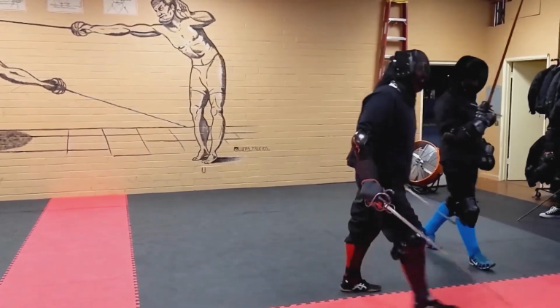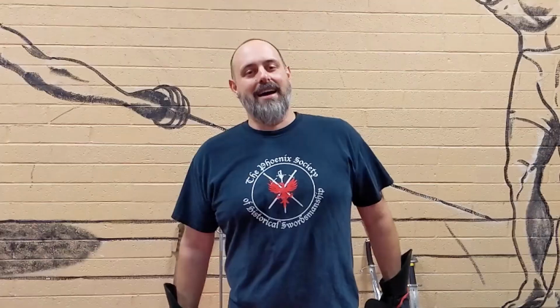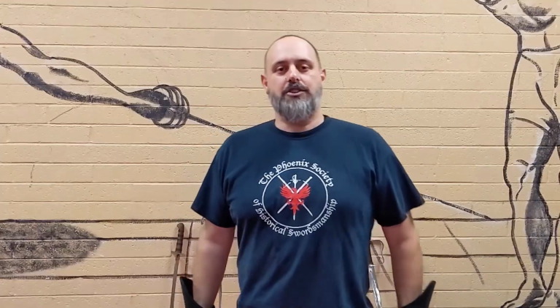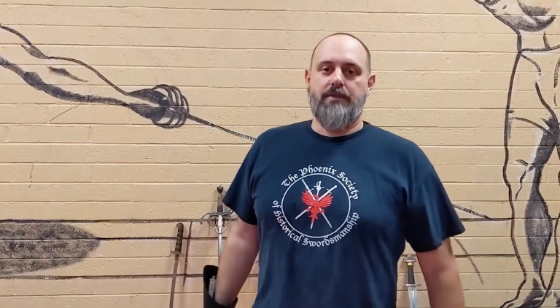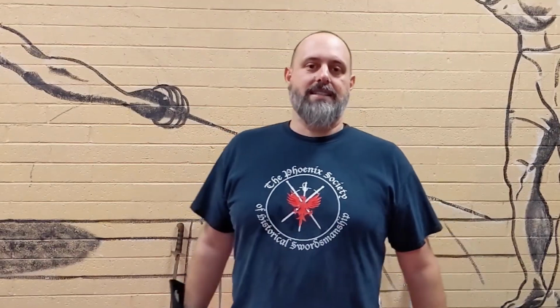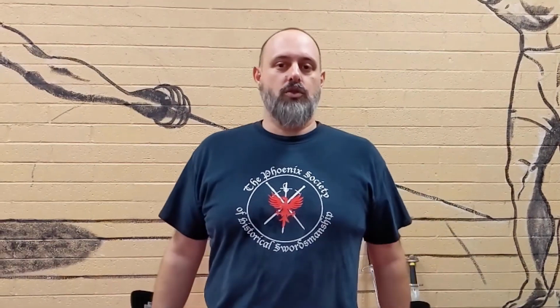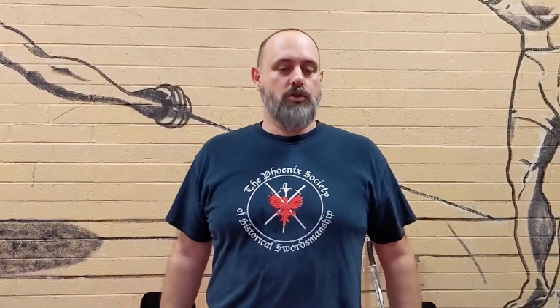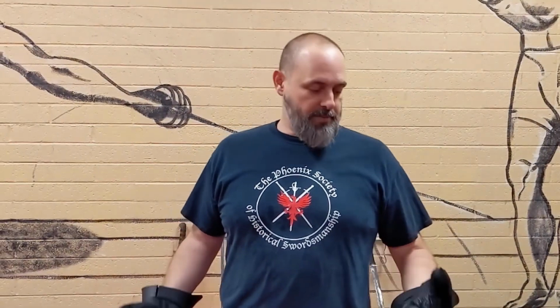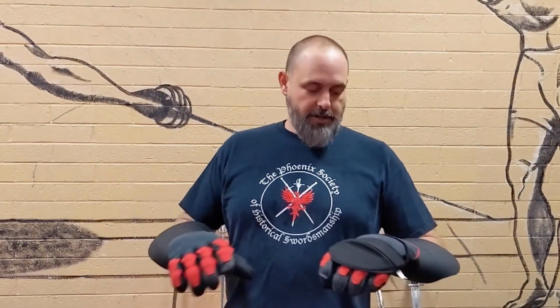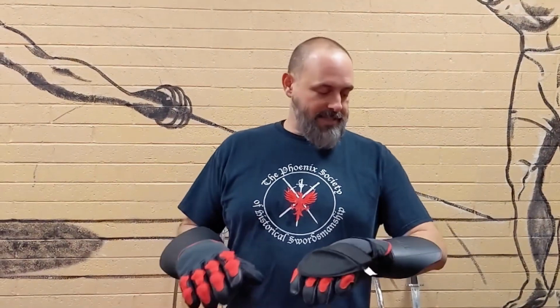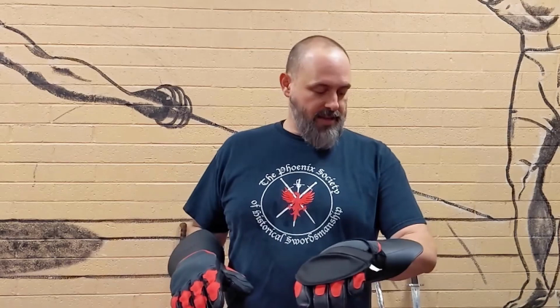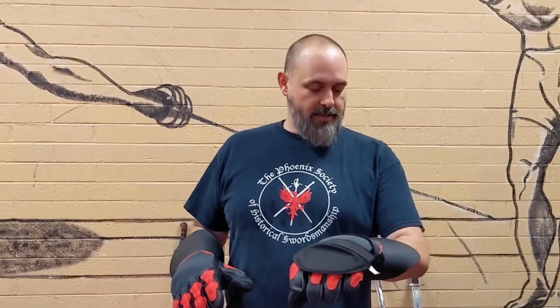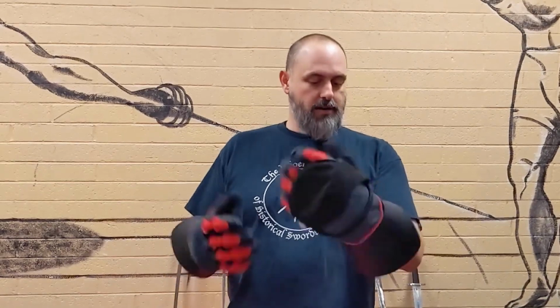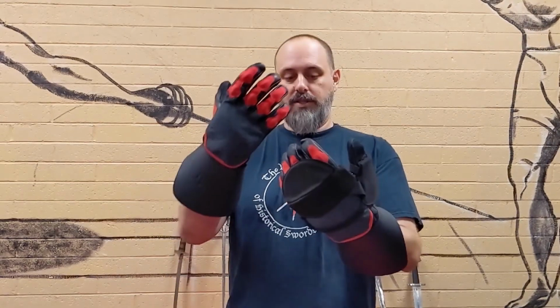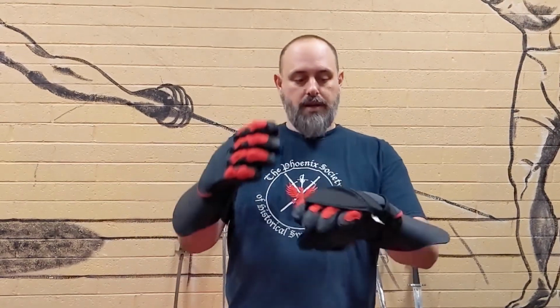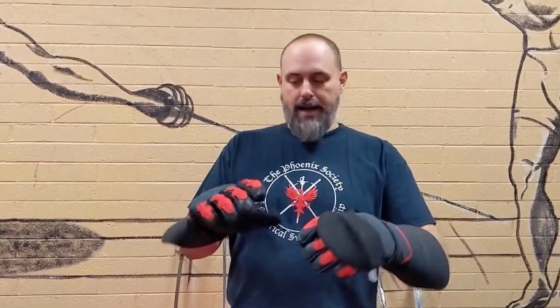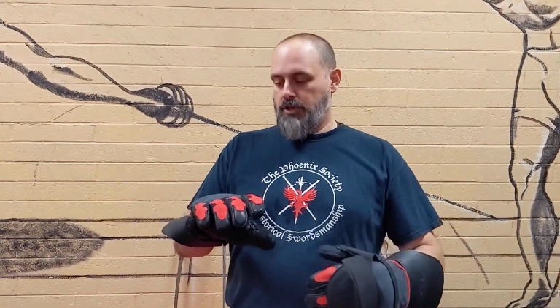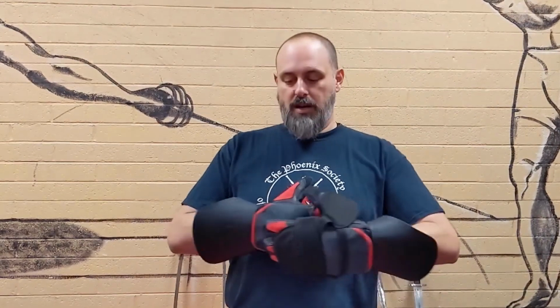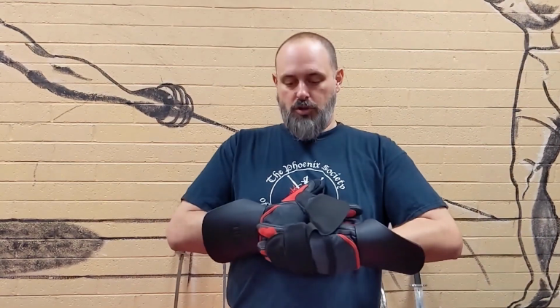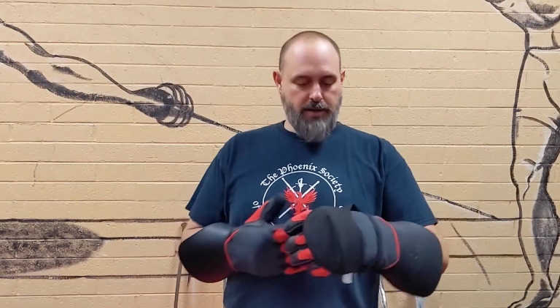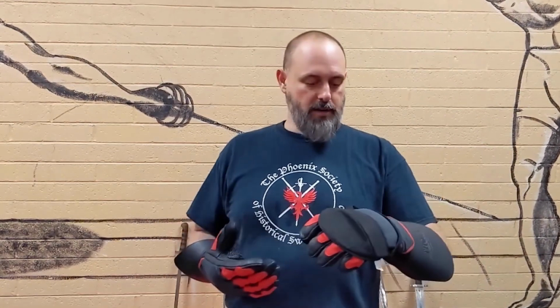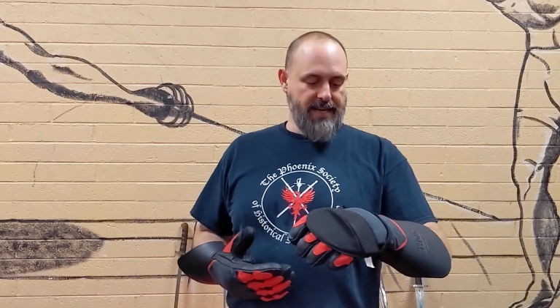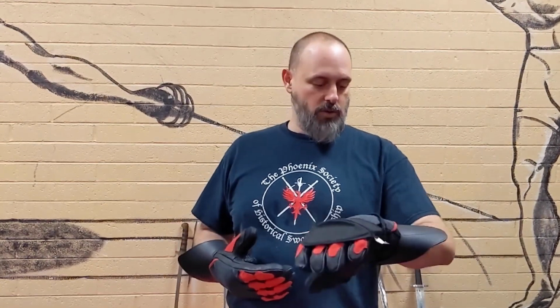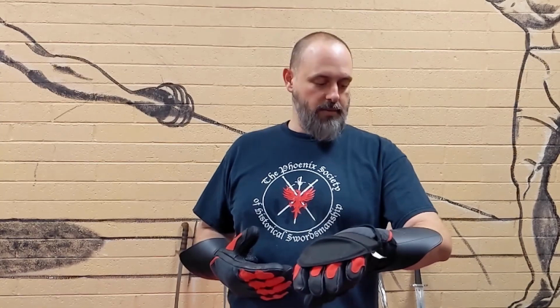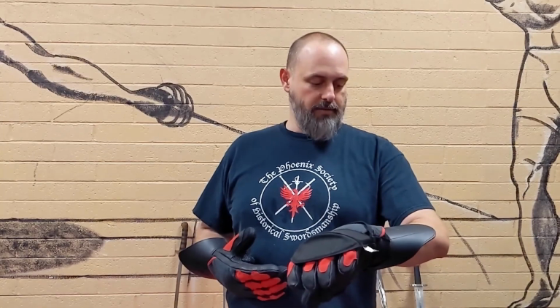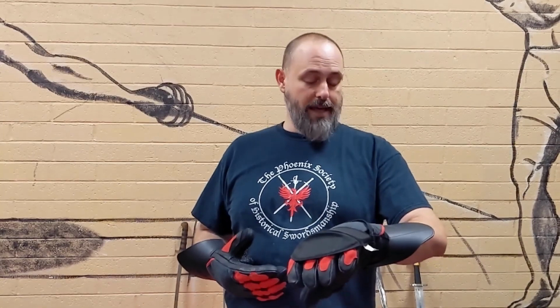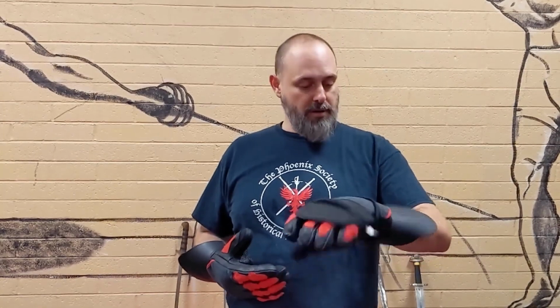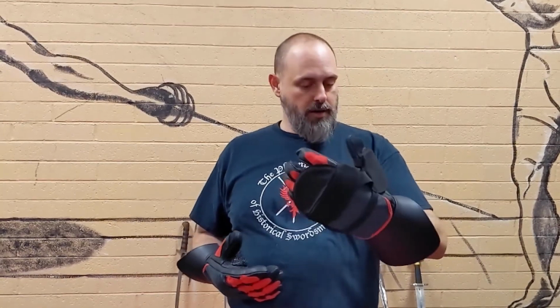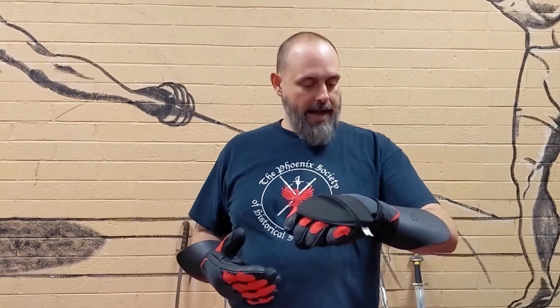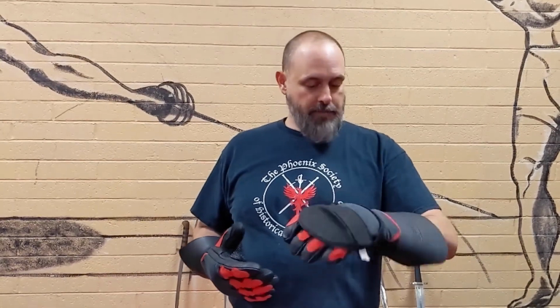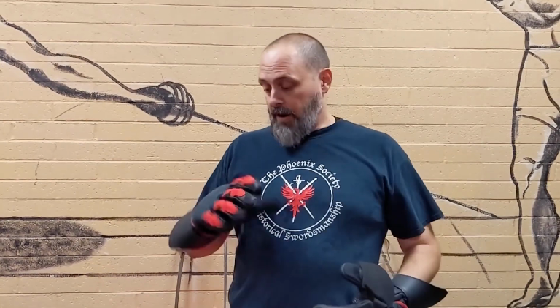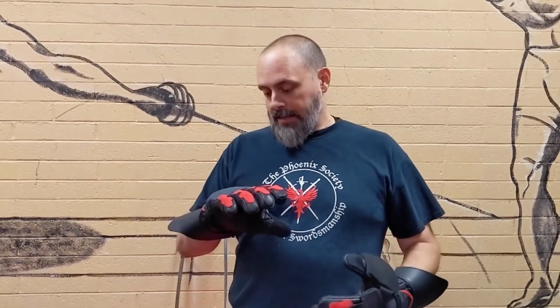Hi, this is John from the Phoenix Society of Historical Swordsmanship. Just got some of the thock gloves. Did a little bit of longsword, a little bit of sidesword, a little bit of — a lot of rapier. So far, I really like them.